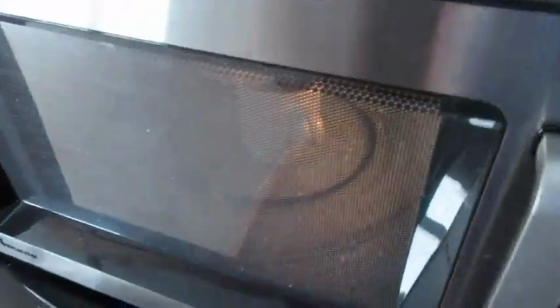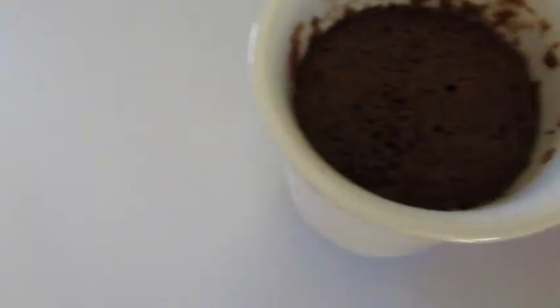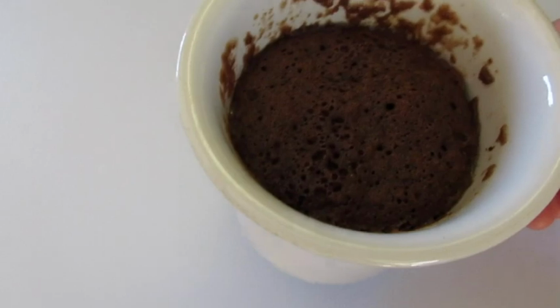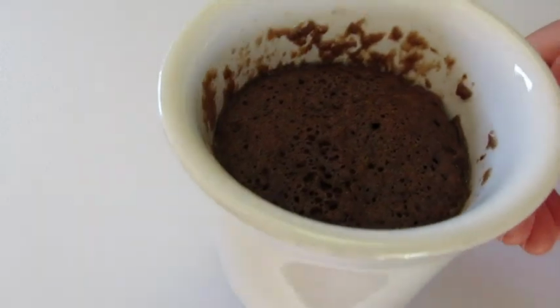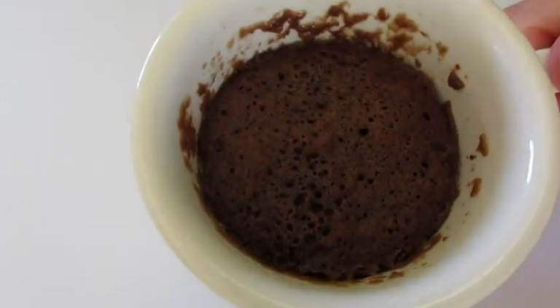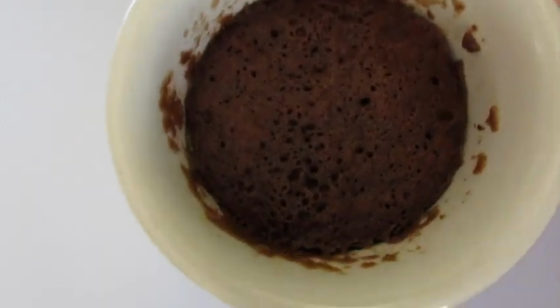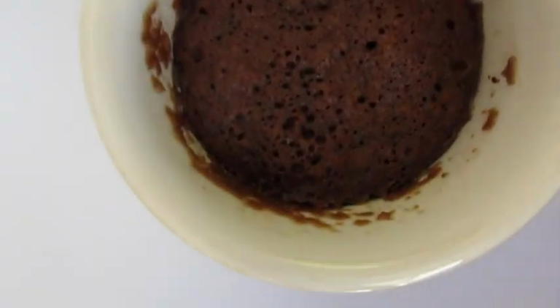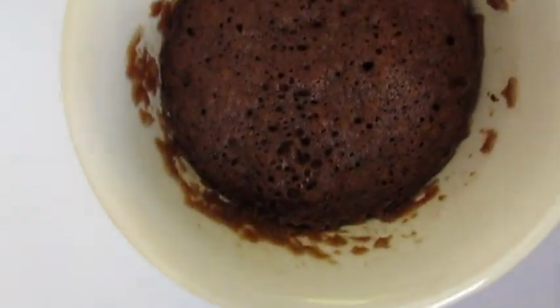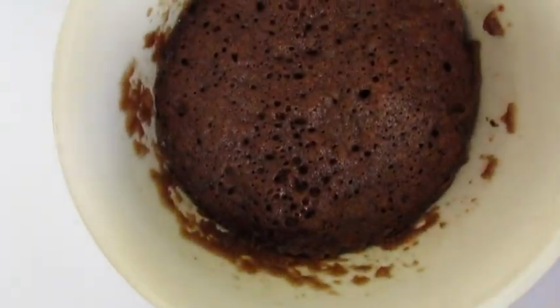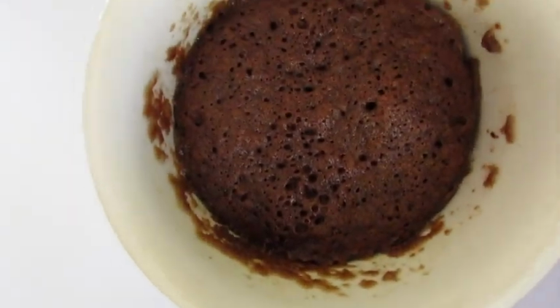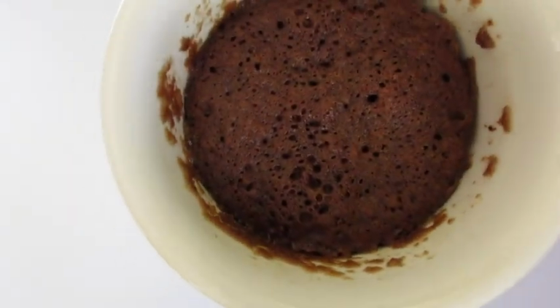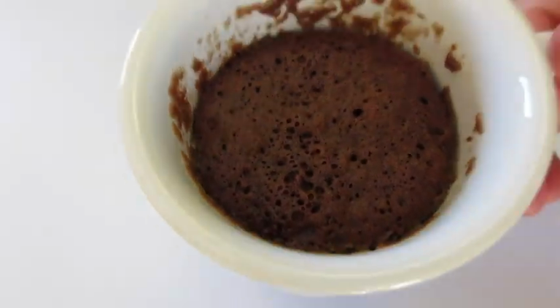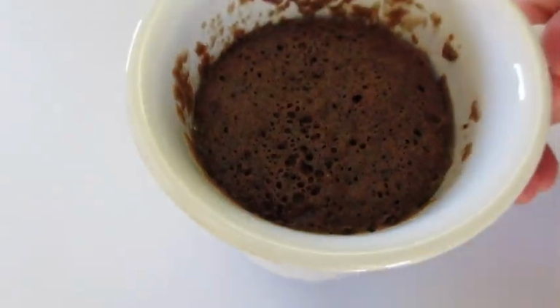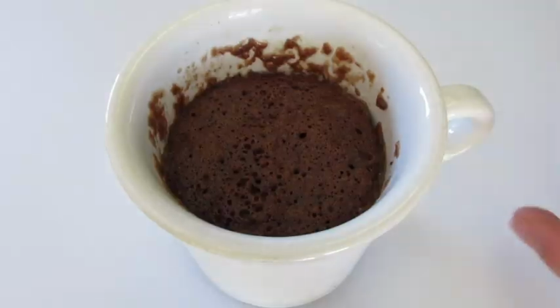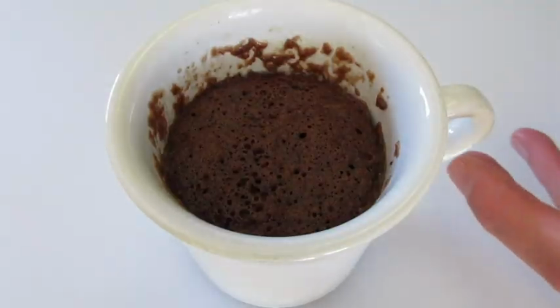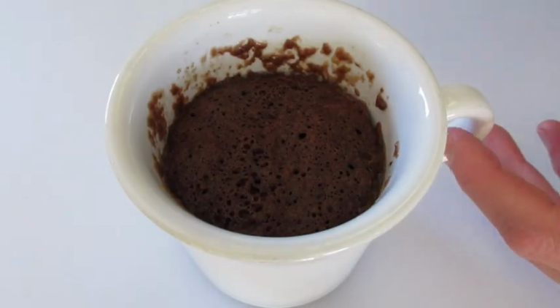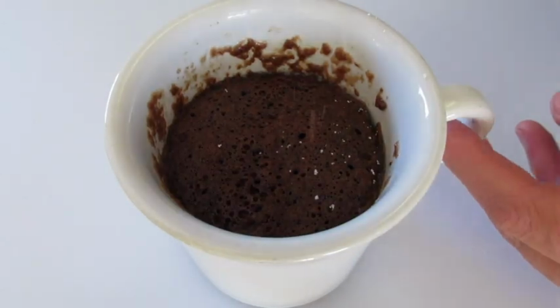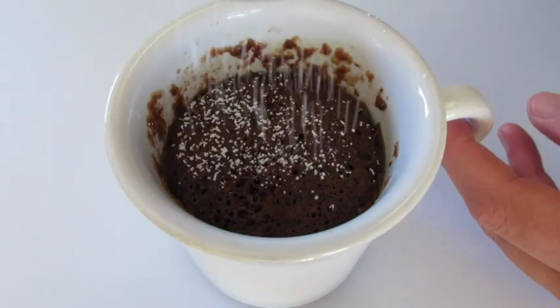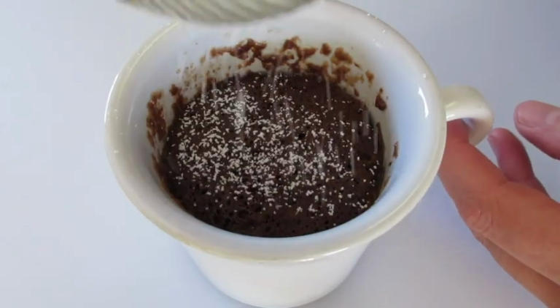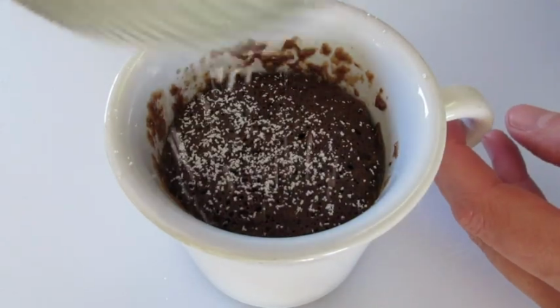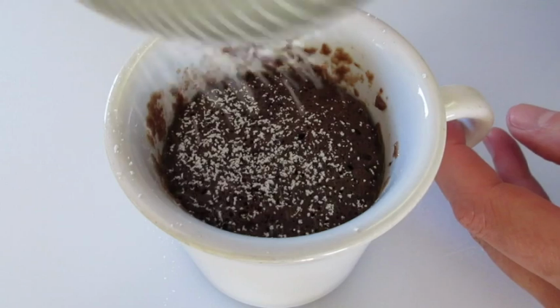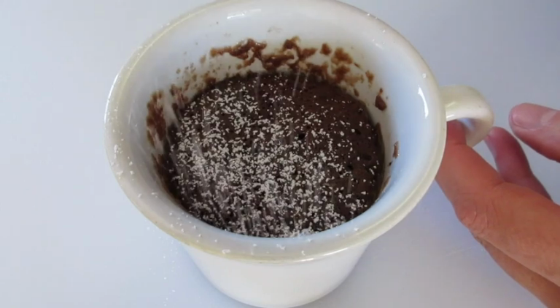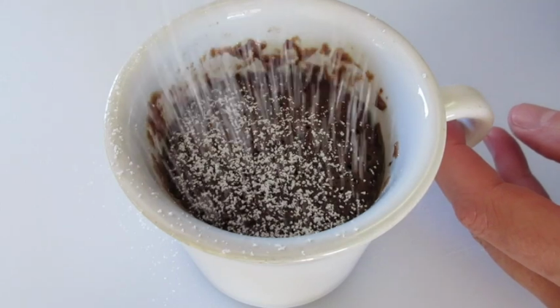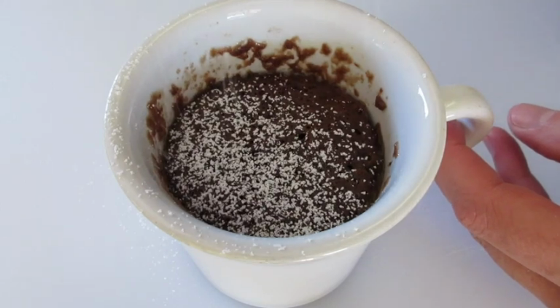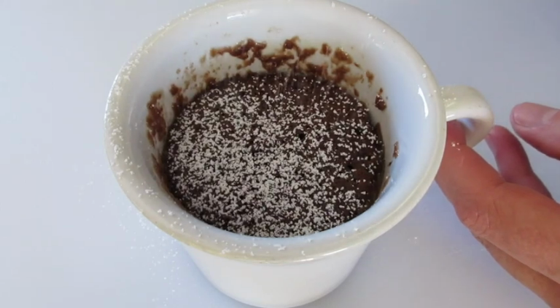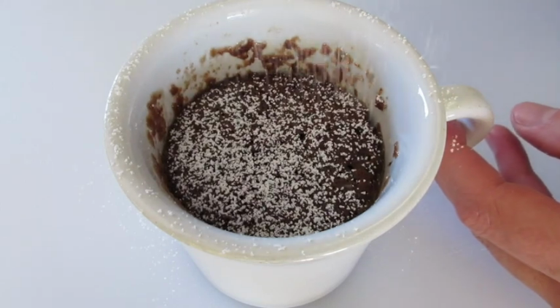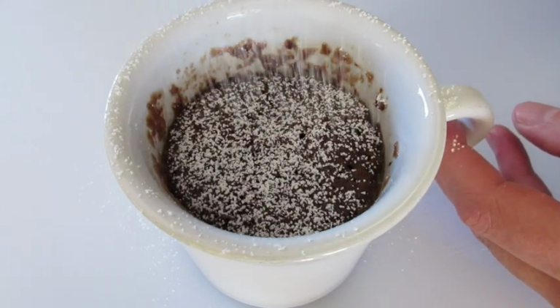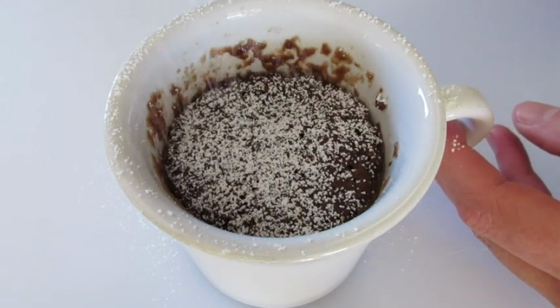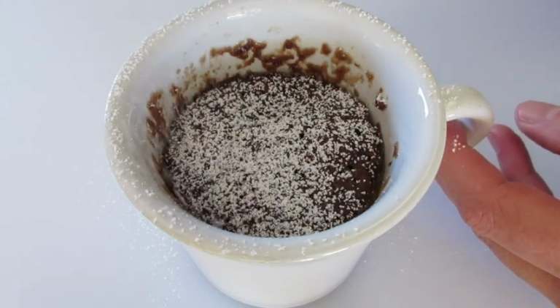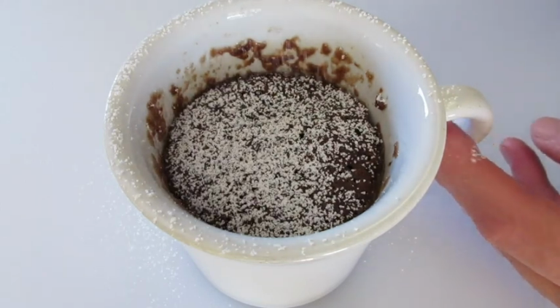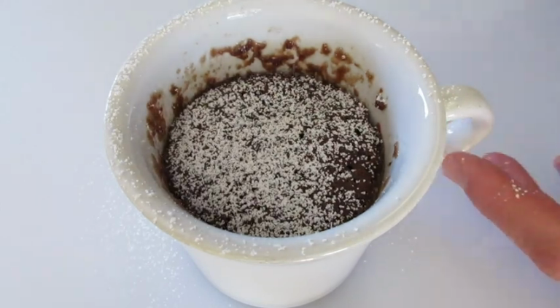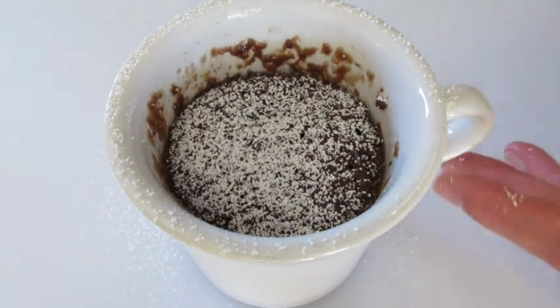Here it is — that triple chocolate cake in a mug! I'm going to polish it off with a little powdered sugar on the top. Not necessary, I'll leave that up to you.